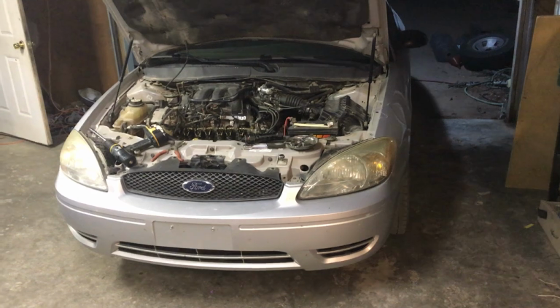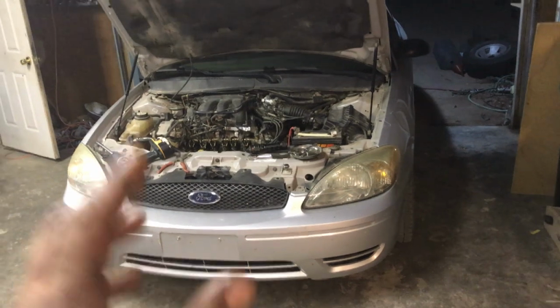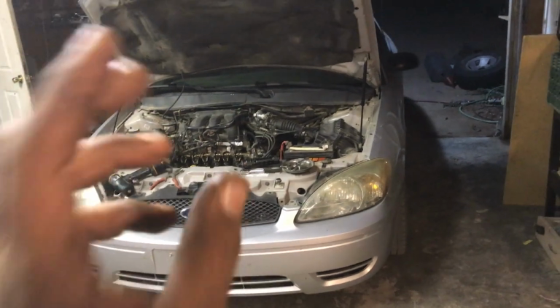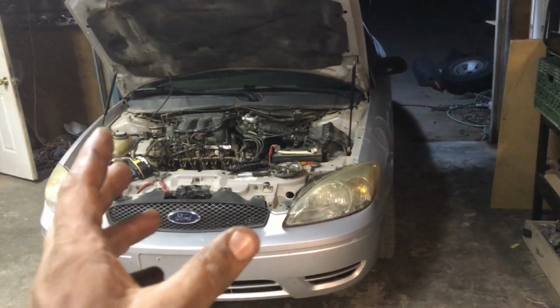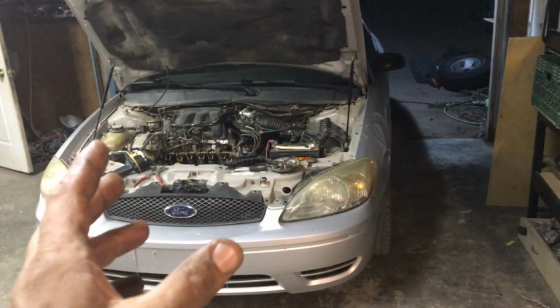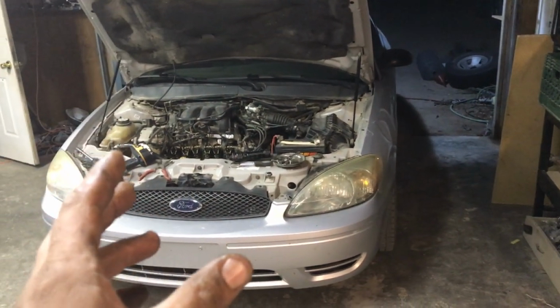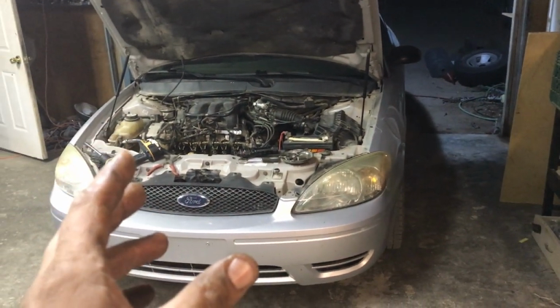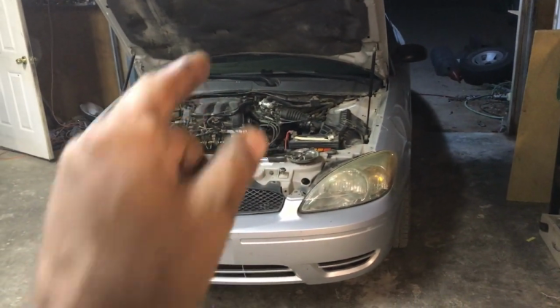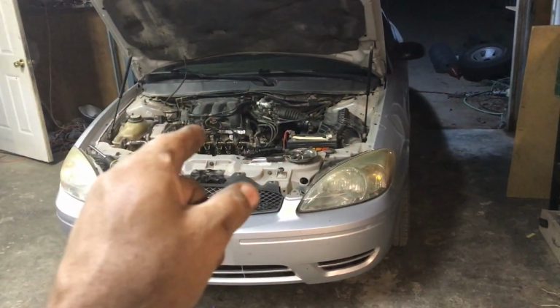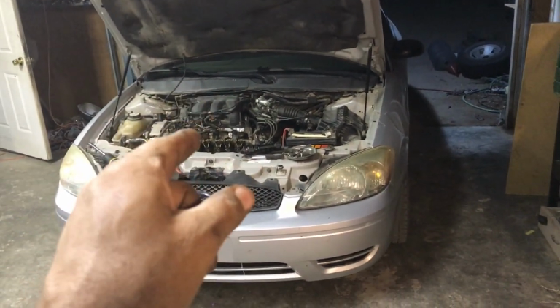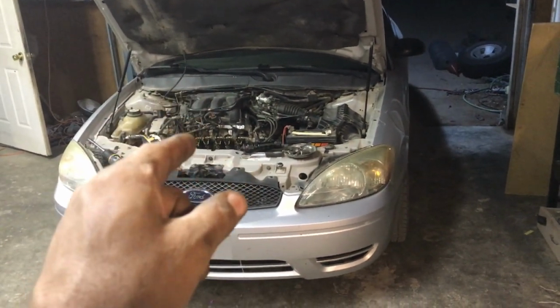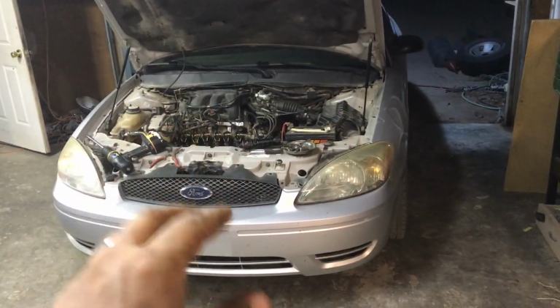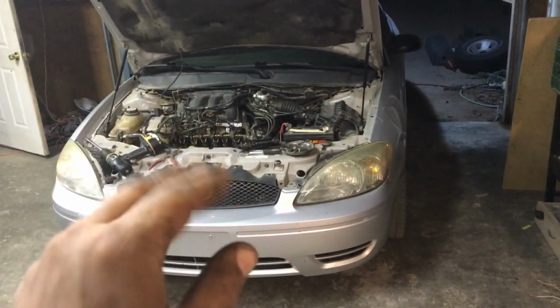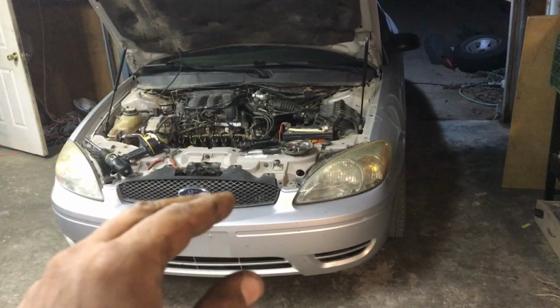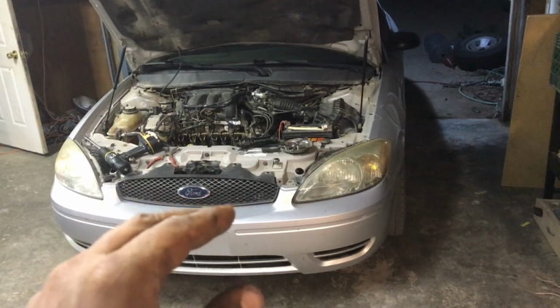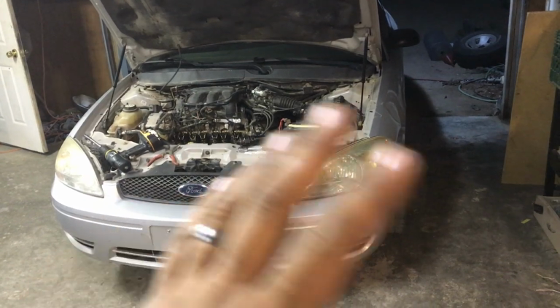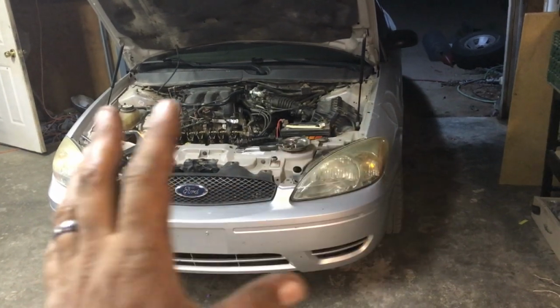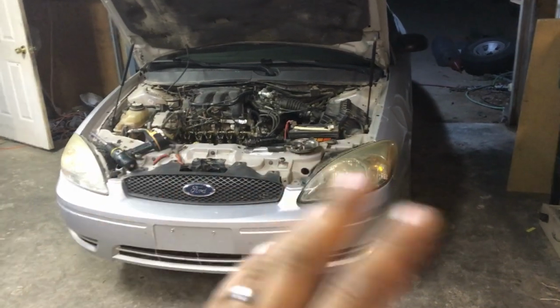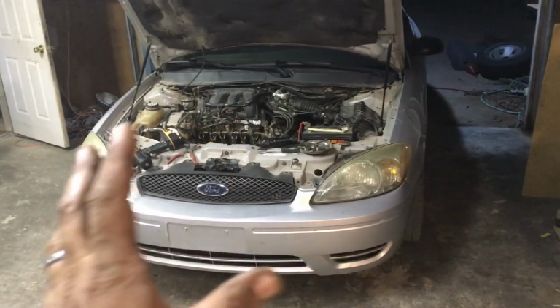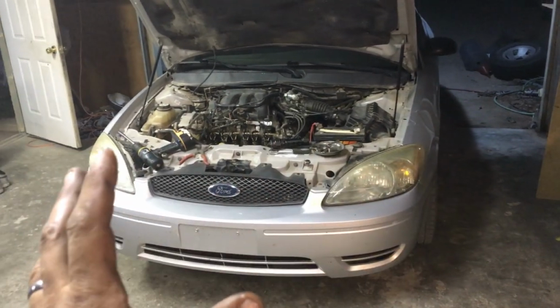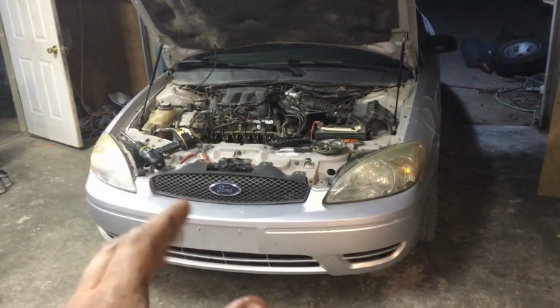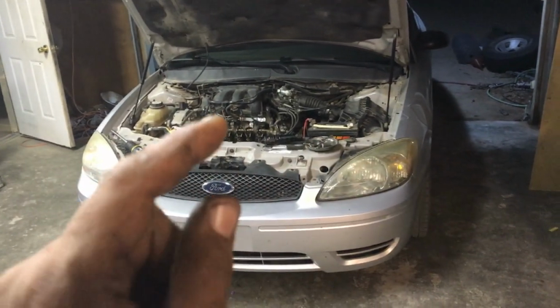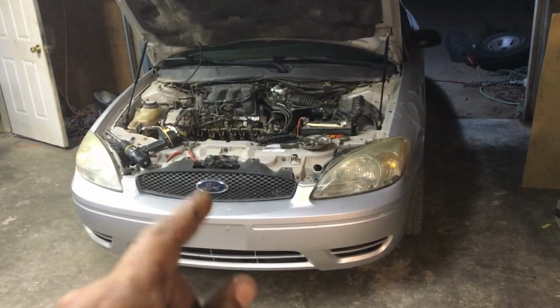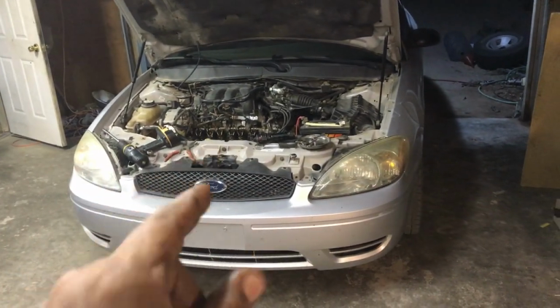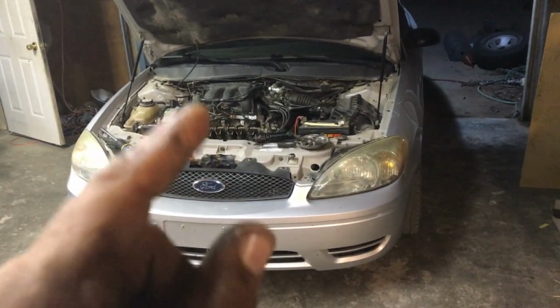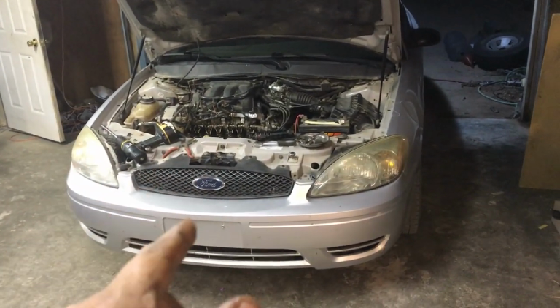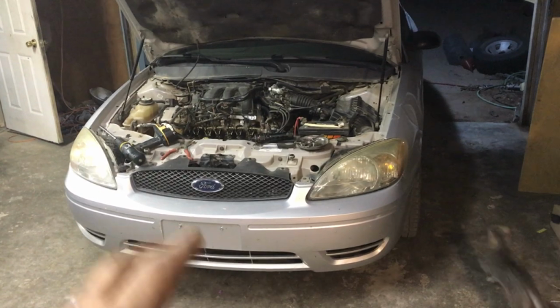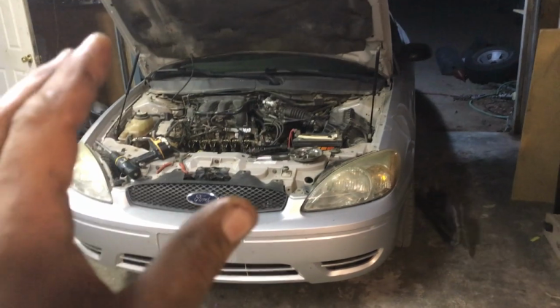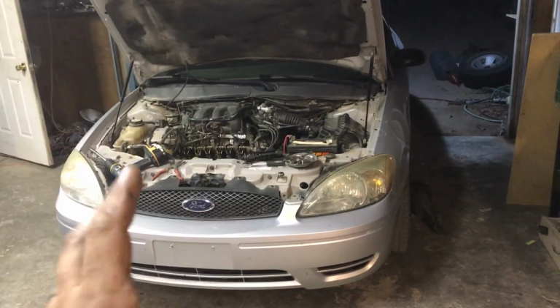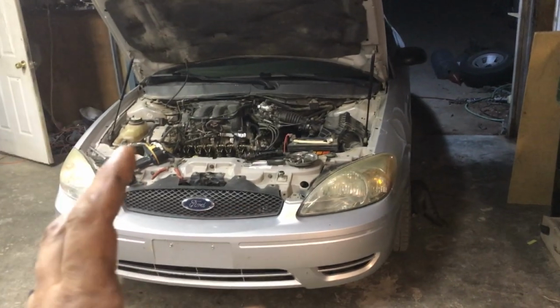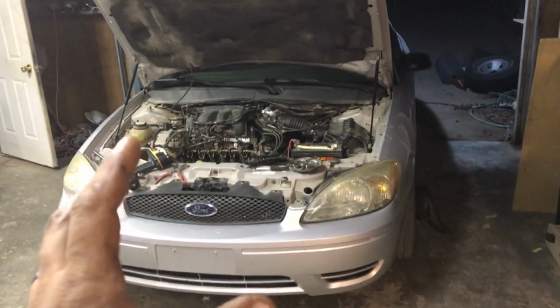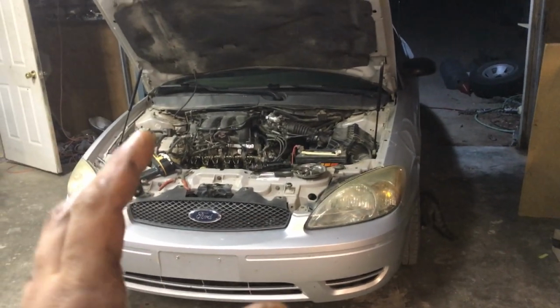Got a 2004 Ford Taurus here with the 3.0 in it. It had a lifter tap, plenty of power and acceleration, except at idle it idled rough. I've troubleshooted this a few times.